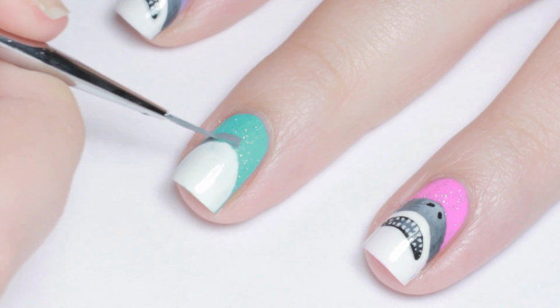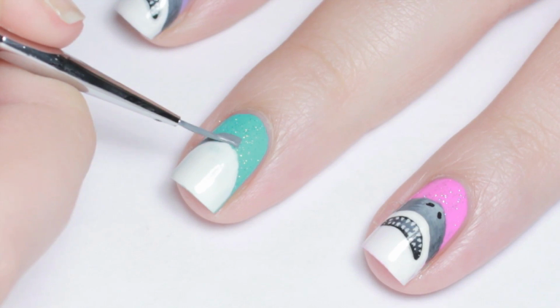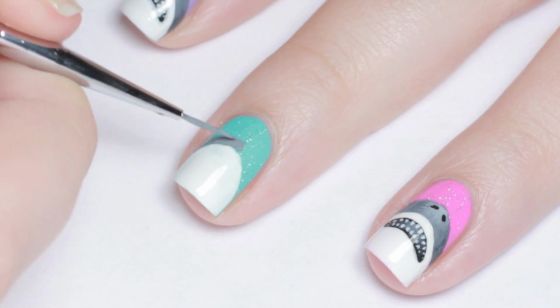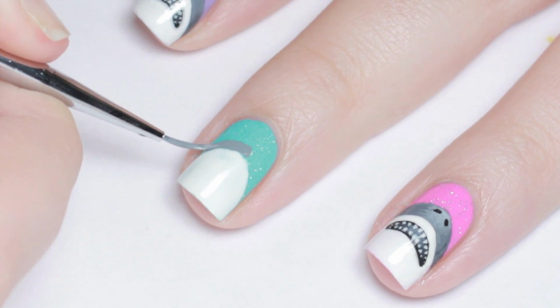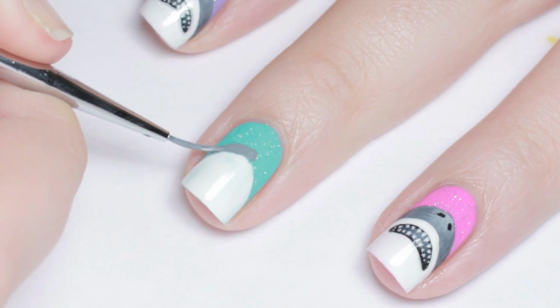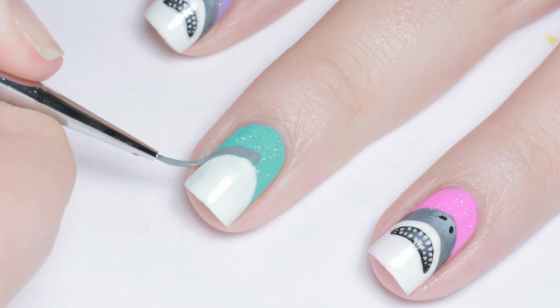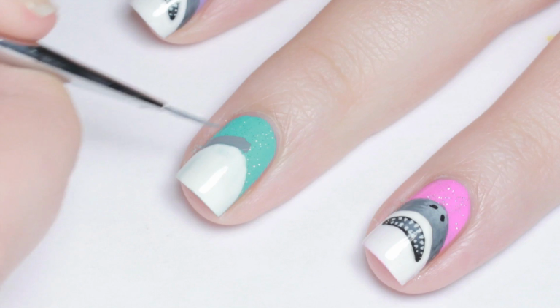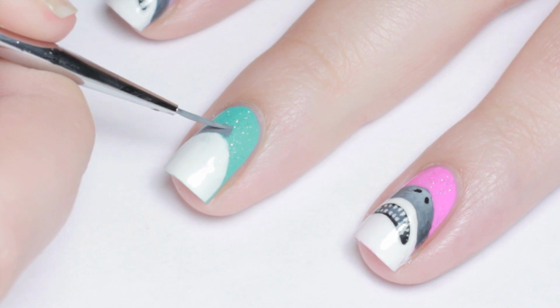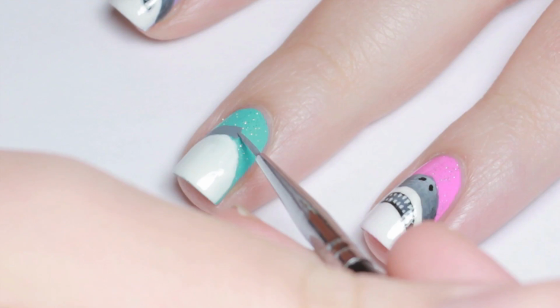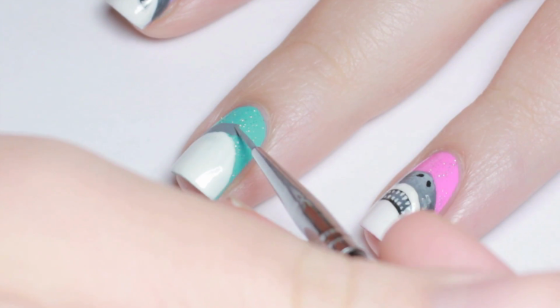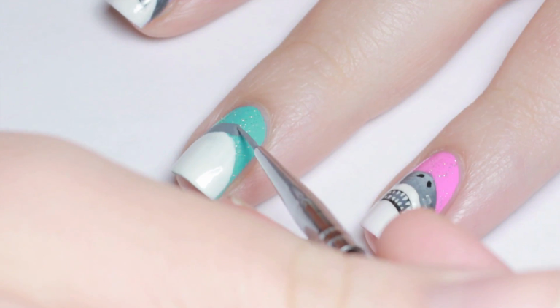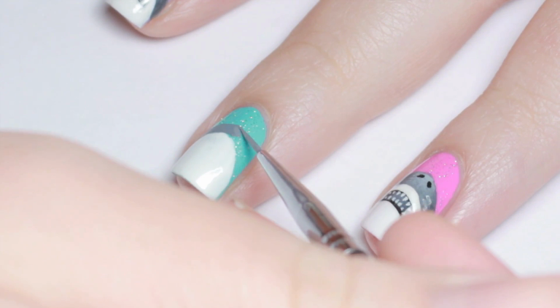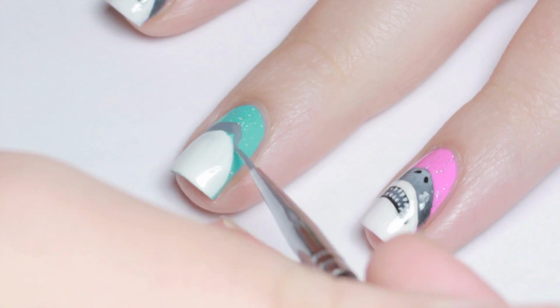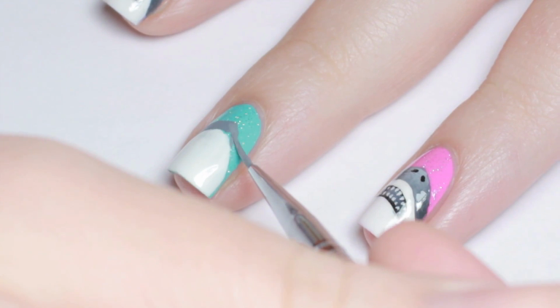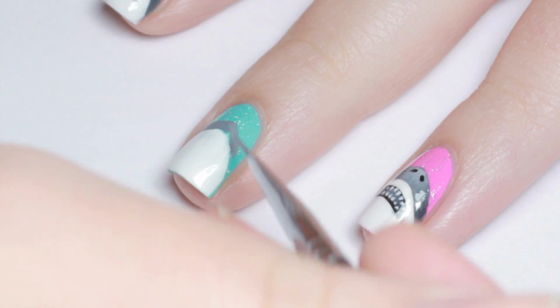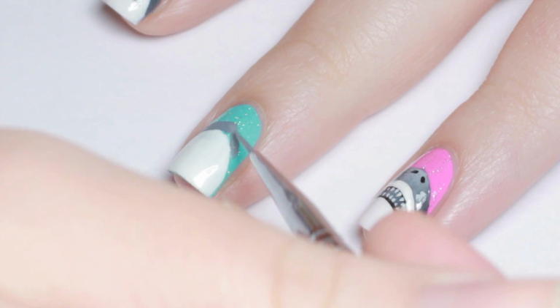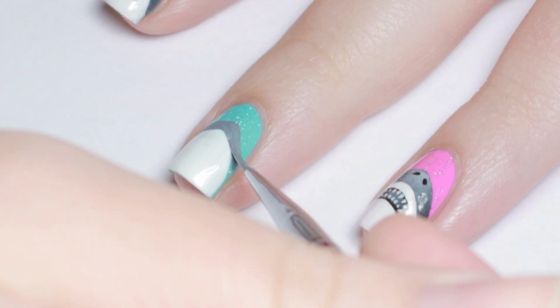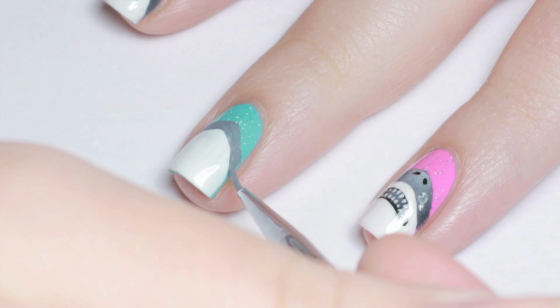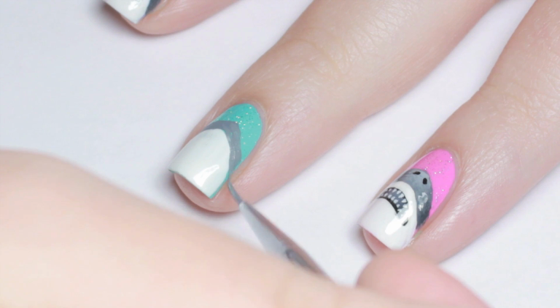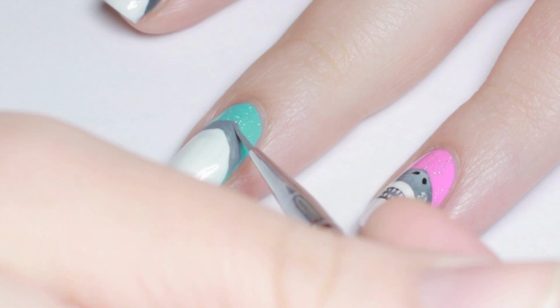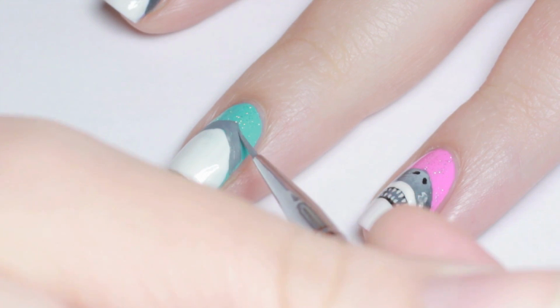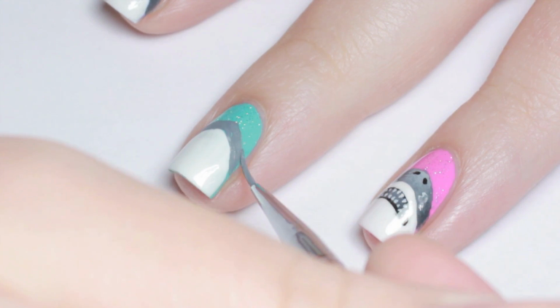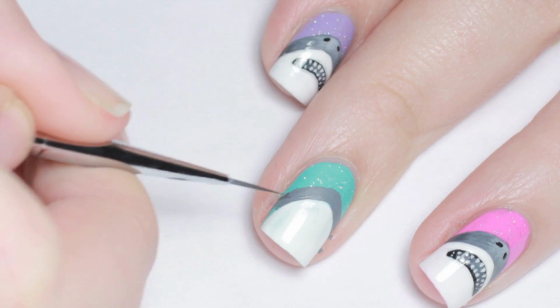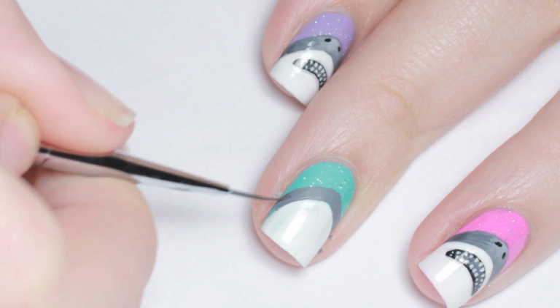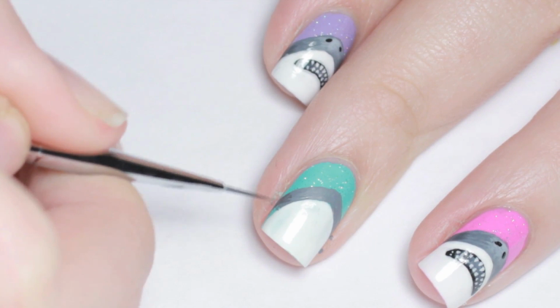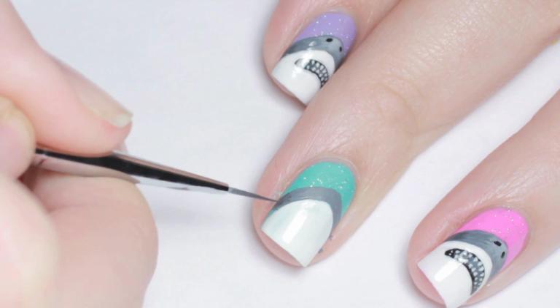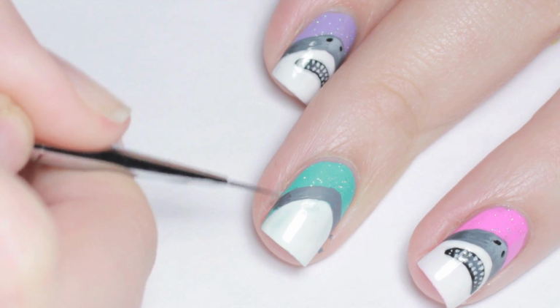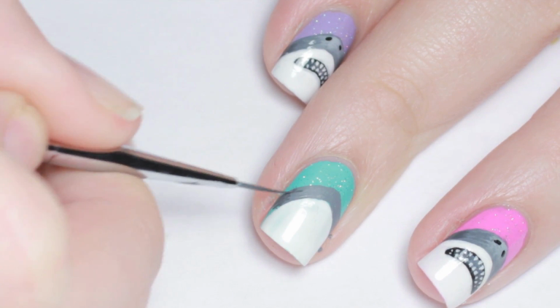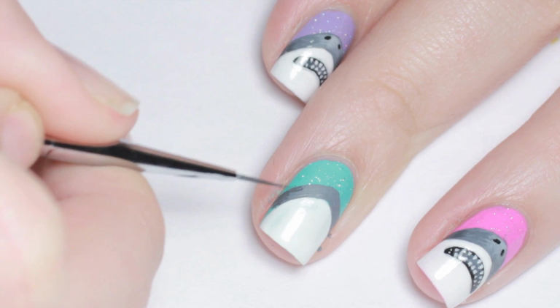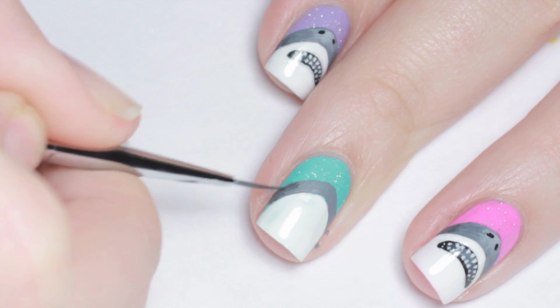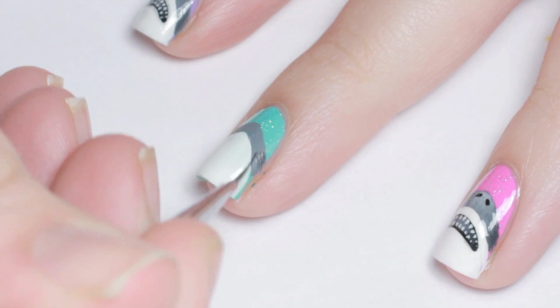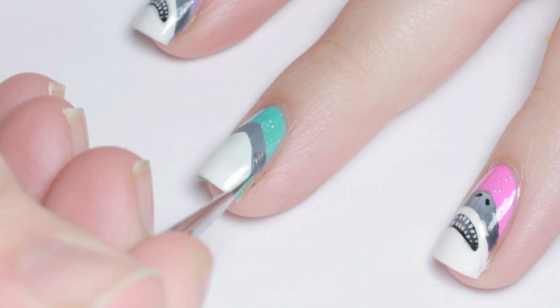Next I mixed up a gray color and painted around the outside of the white, making the top a little pointy. Then with a darker gray, I shaded the sides and with a light gray, I highlighted the middle.